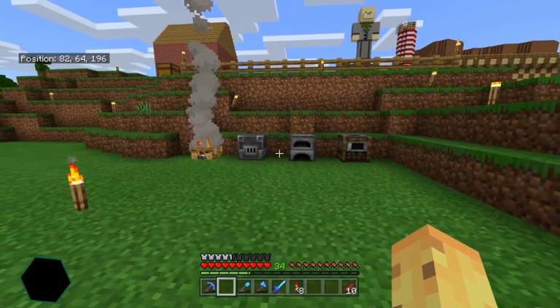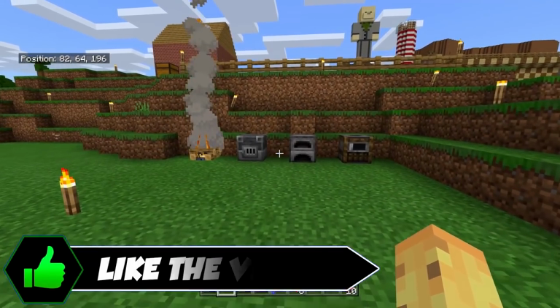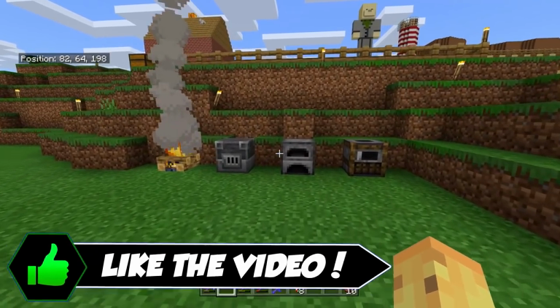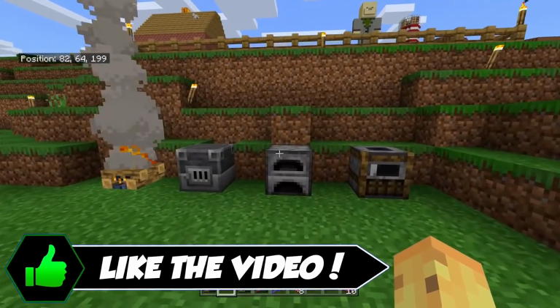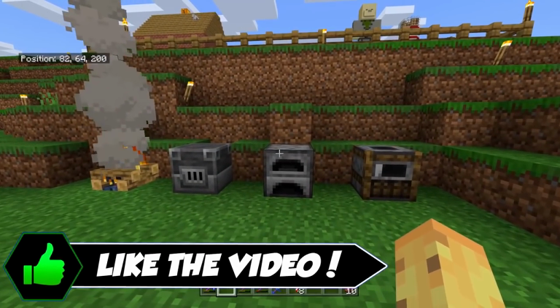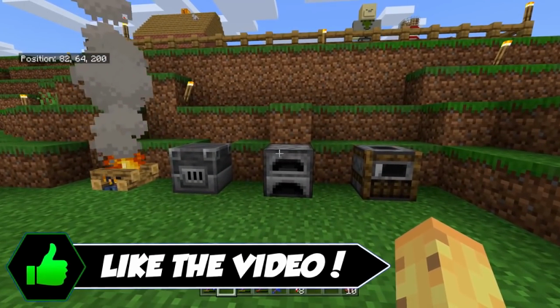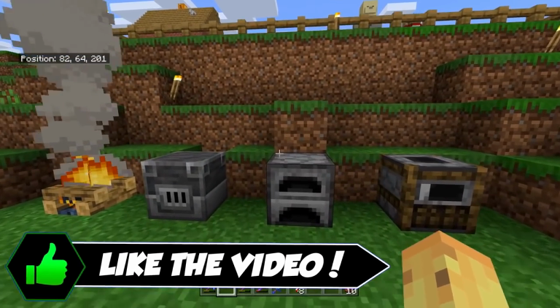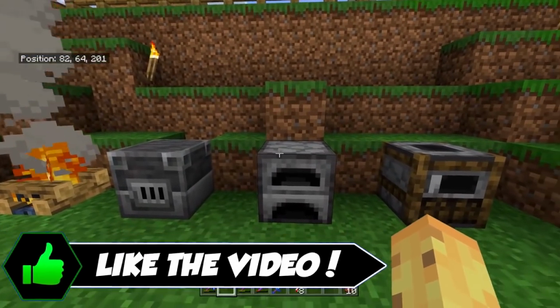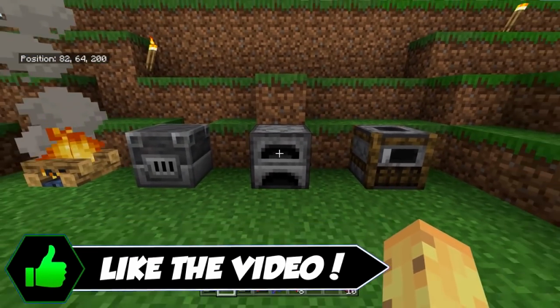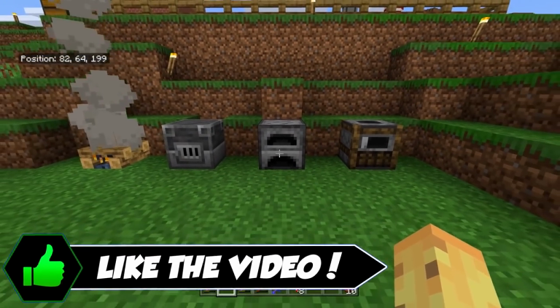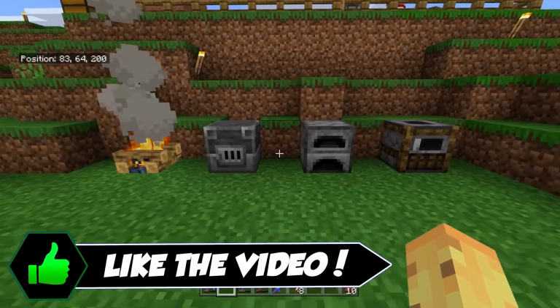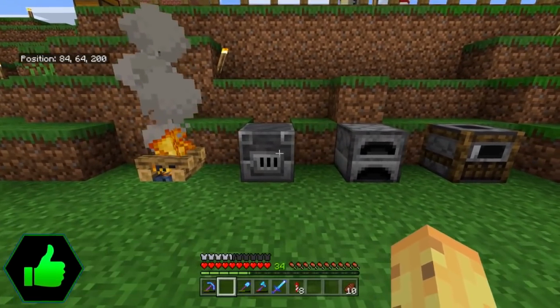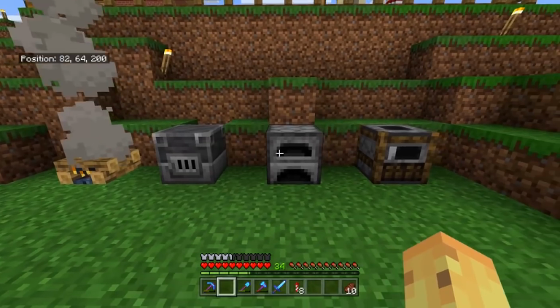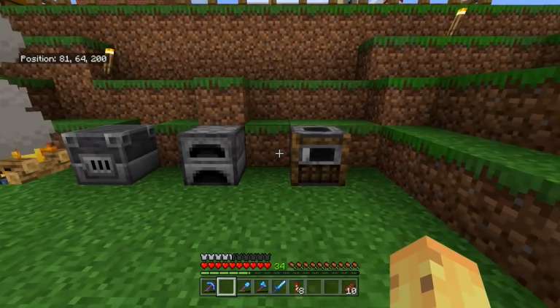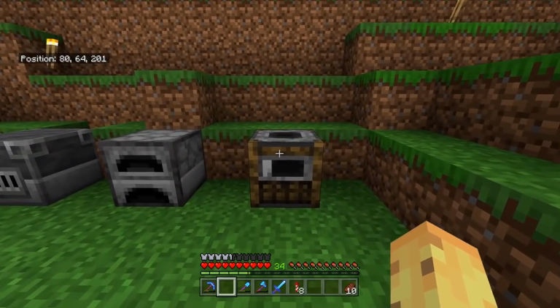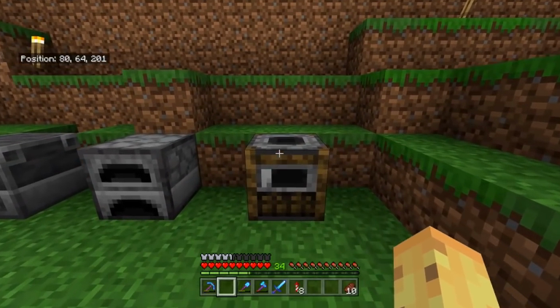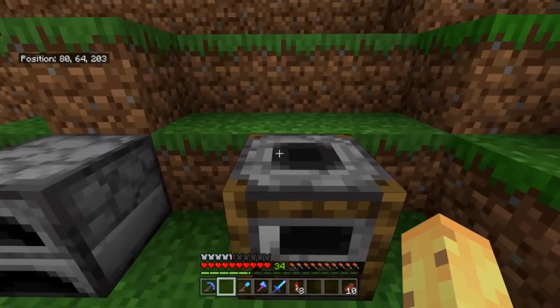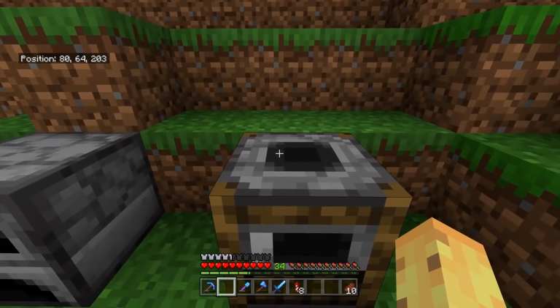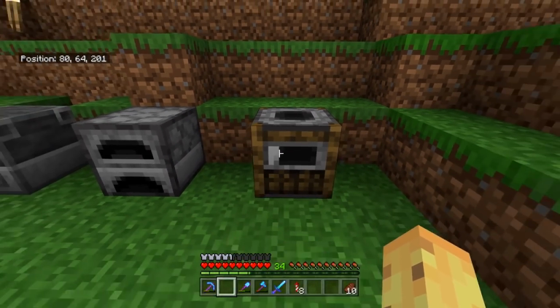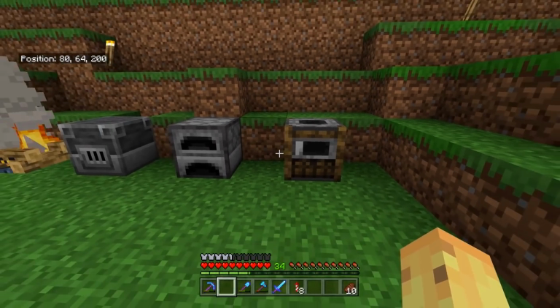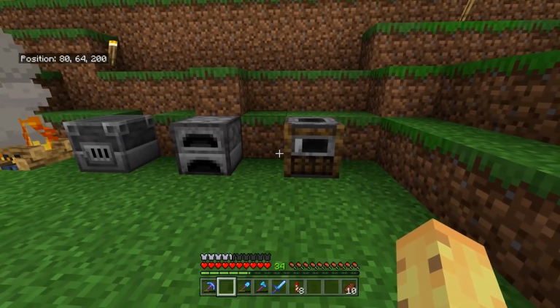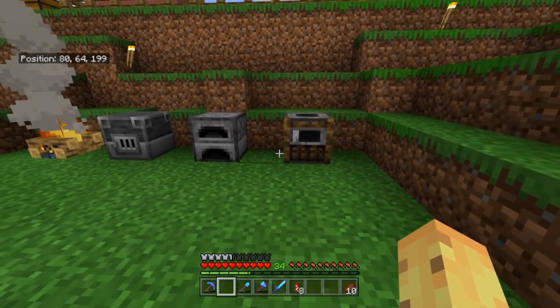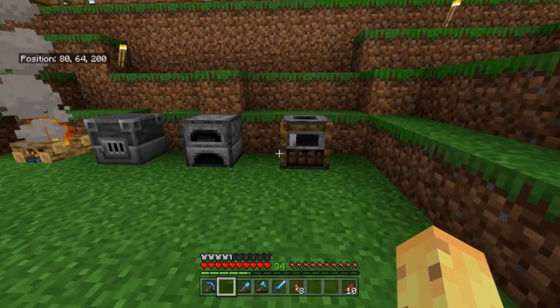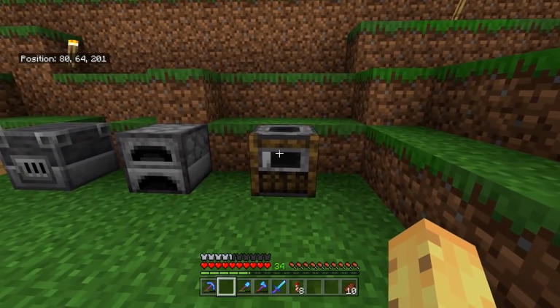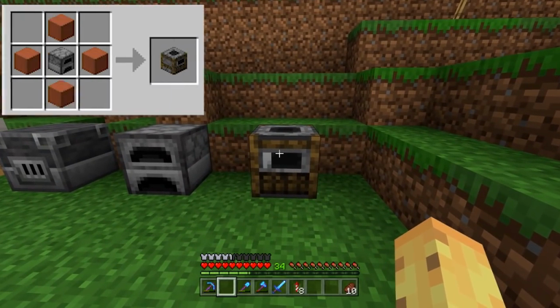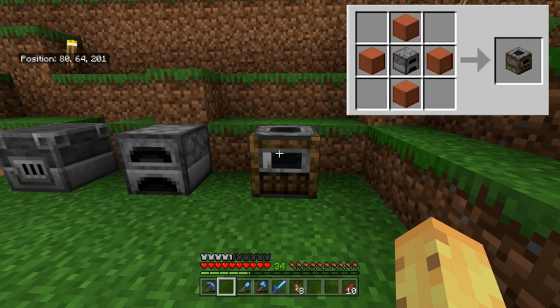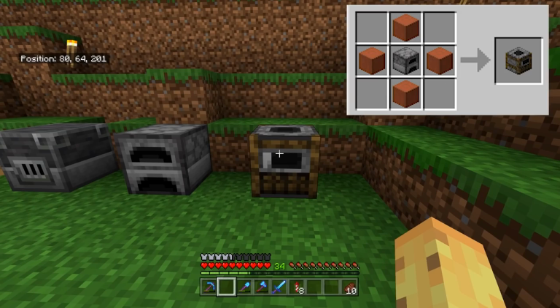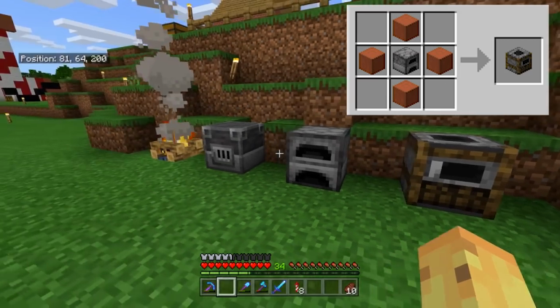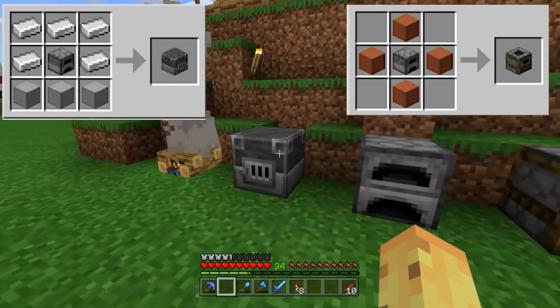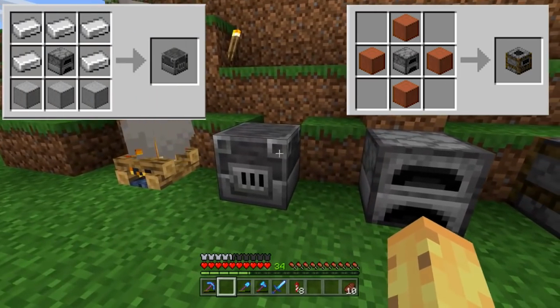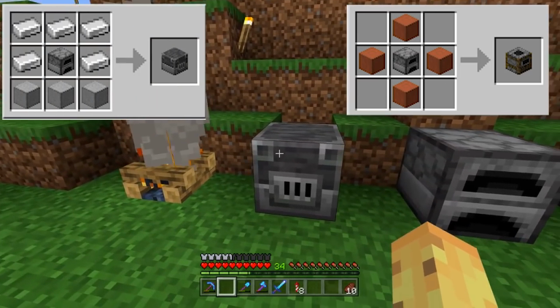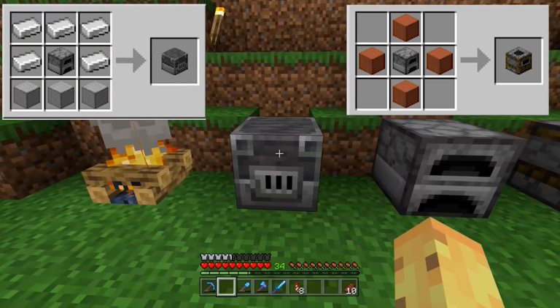Let's dive straight into the basic explanation. What is the deal with the furnace and what is the deal with the two brand new variants? They both look like furnaces. They both use furnaces in the recipes. This is the recipe for the smoker; this is the recipe for the blast furnace.